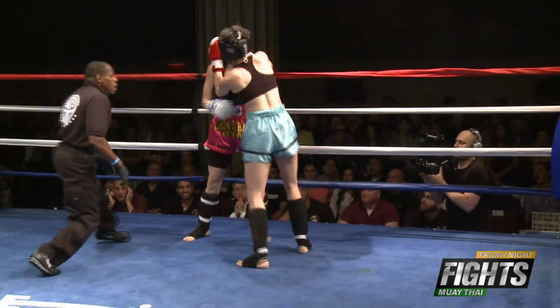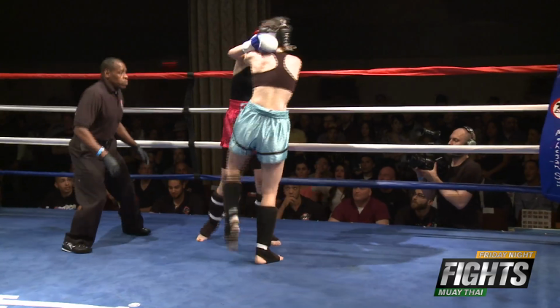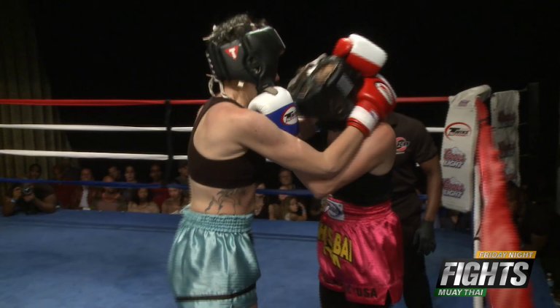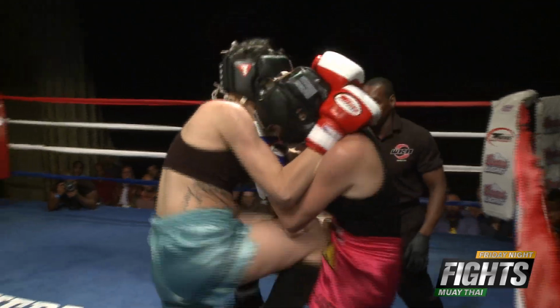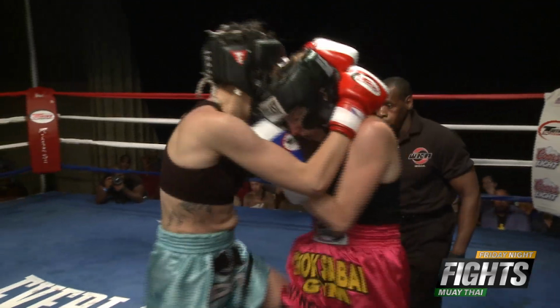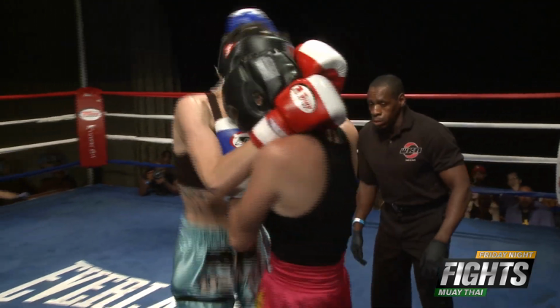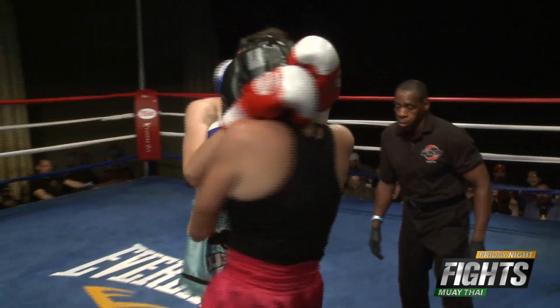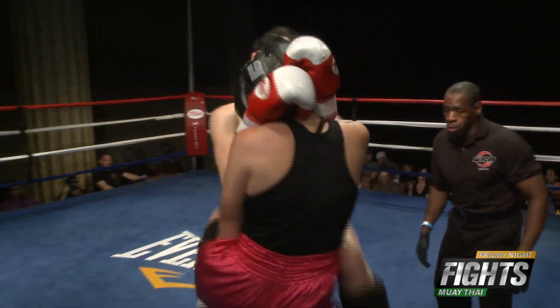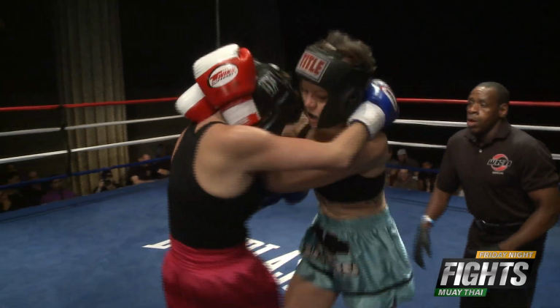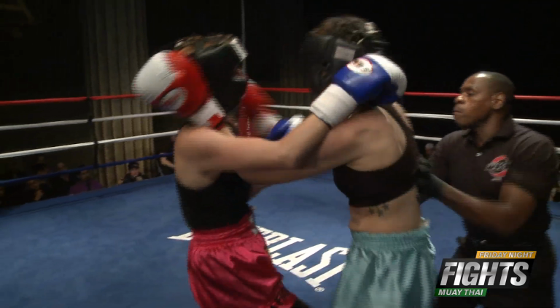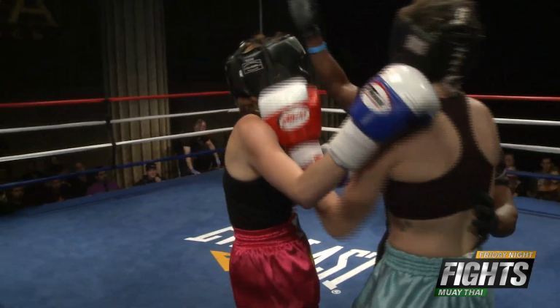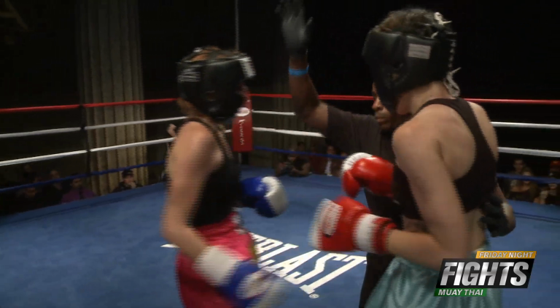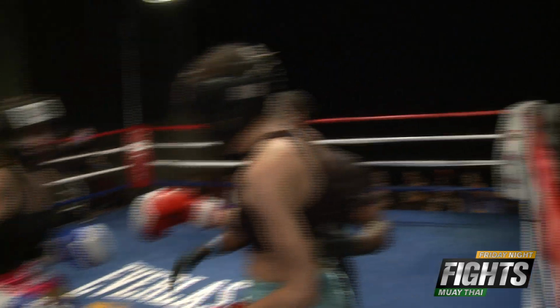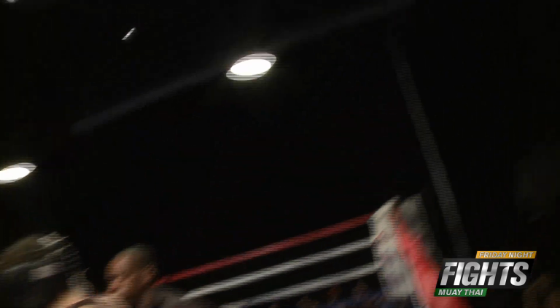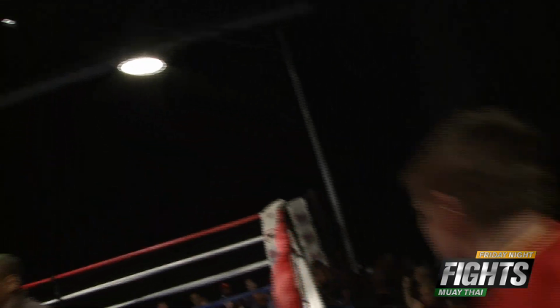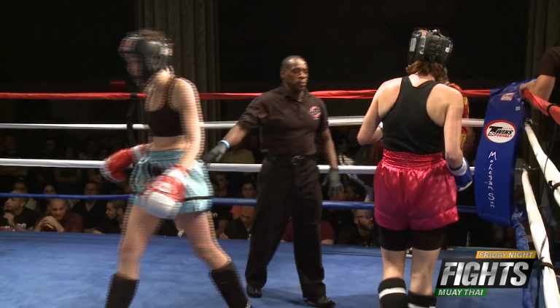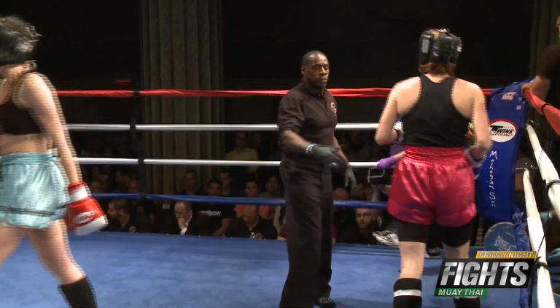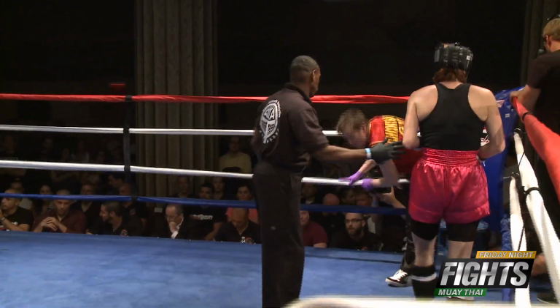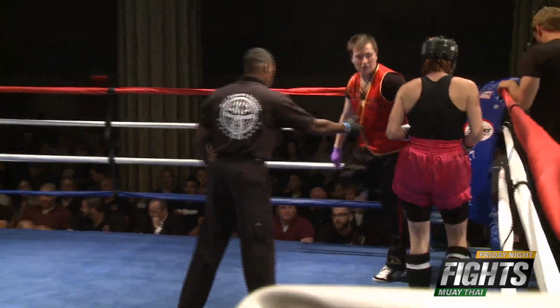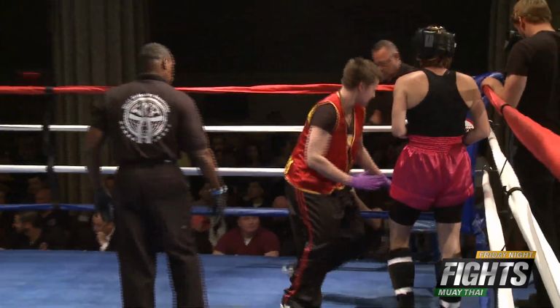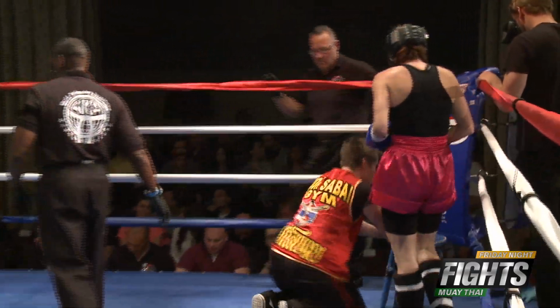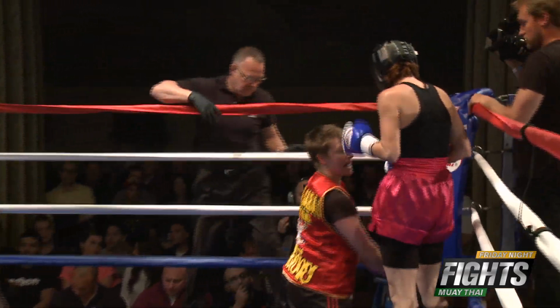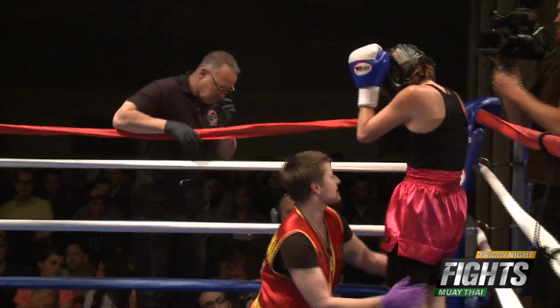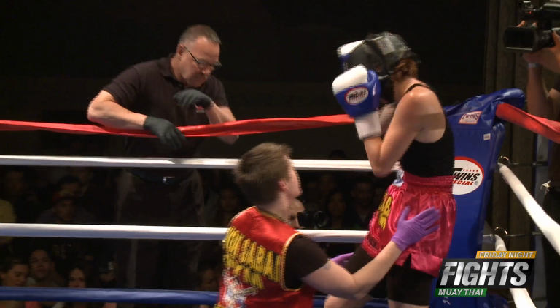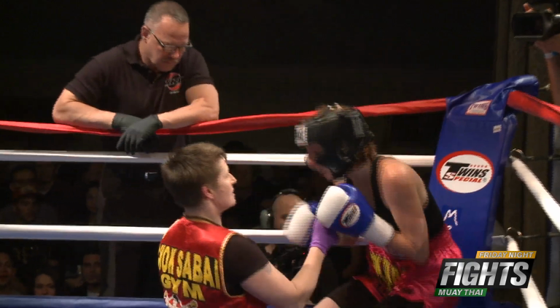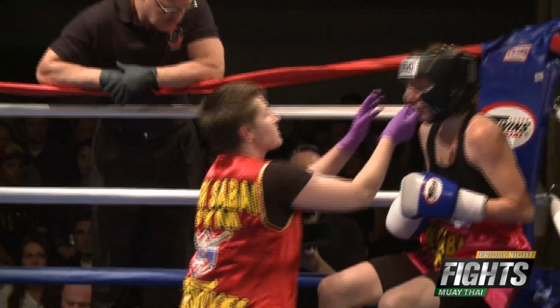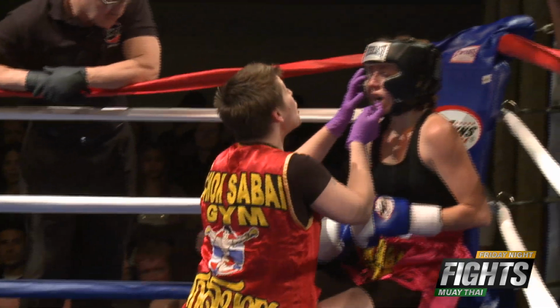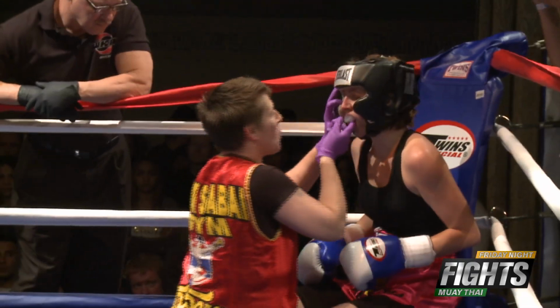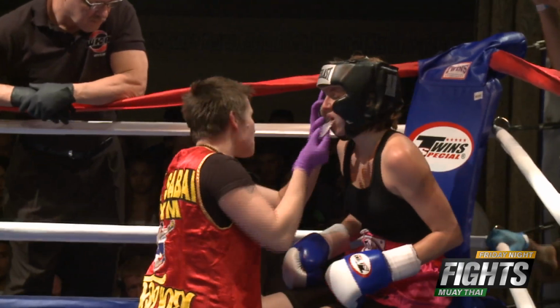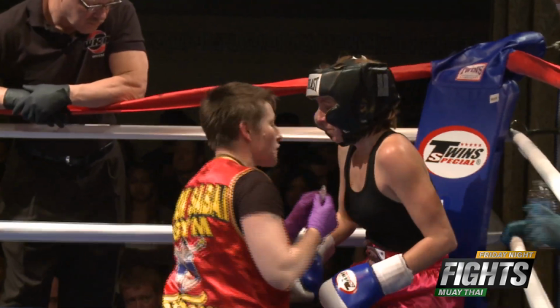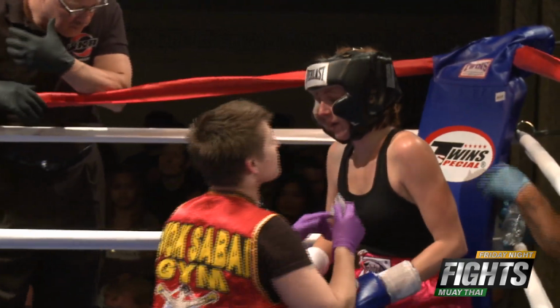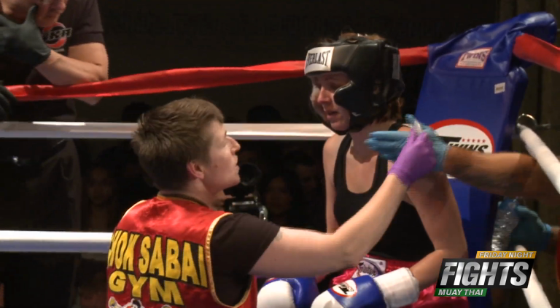Is that a knockdown? Looks like a slip, but yes — good exchange. You're watching terrific Muay Thai action right here on Friday Night Fights. We'll be back with much more coming up after this.